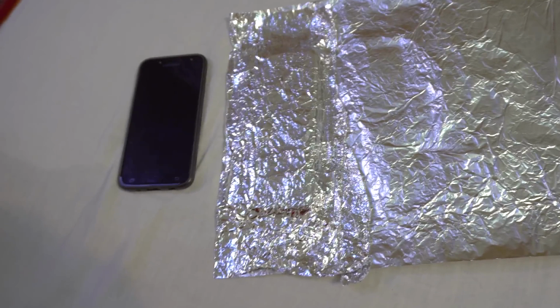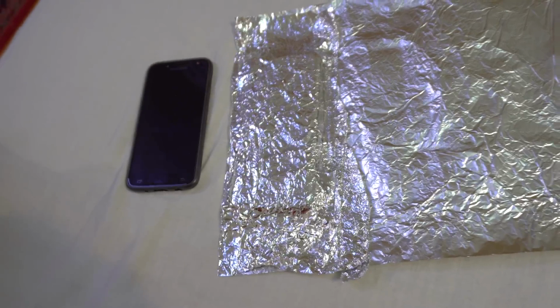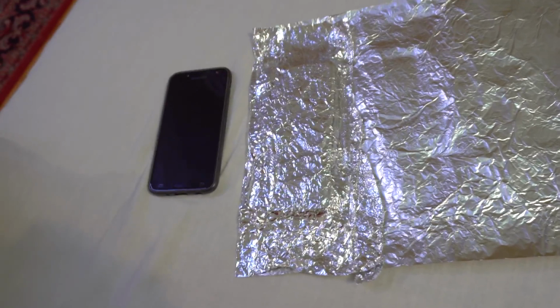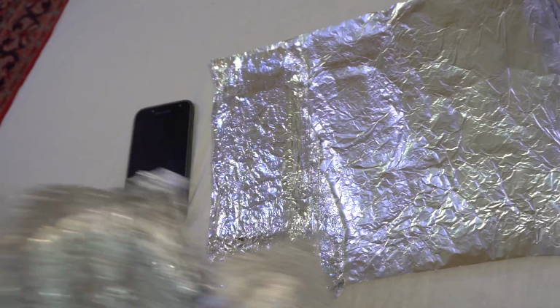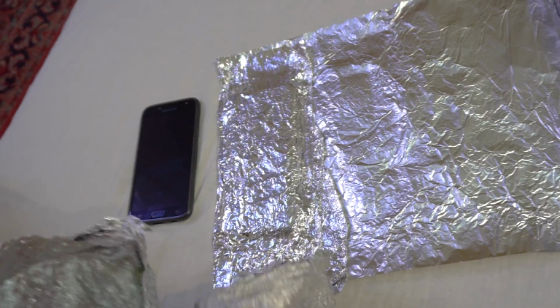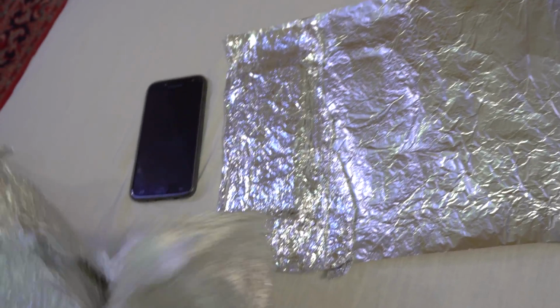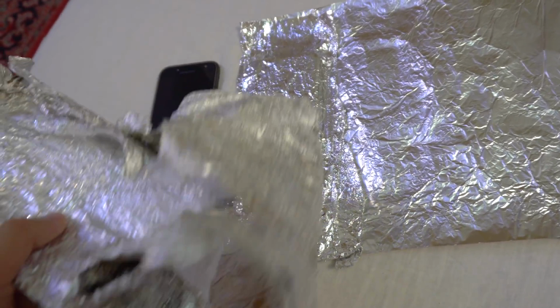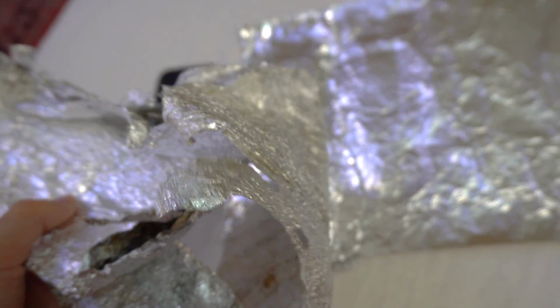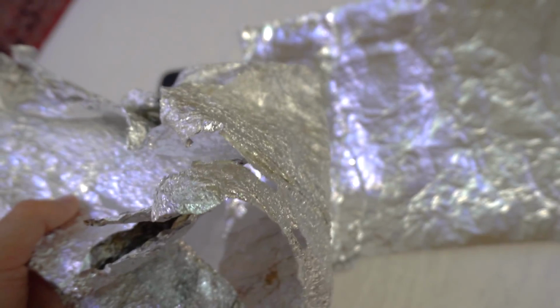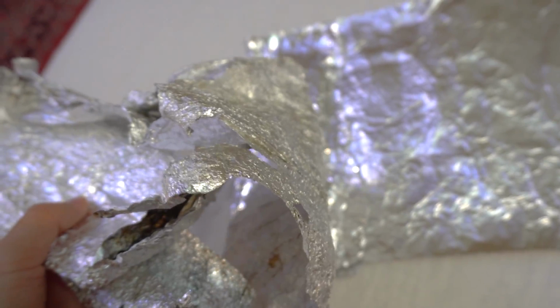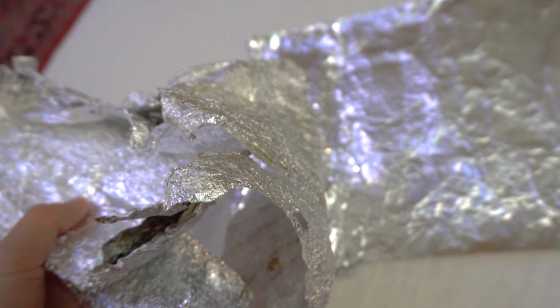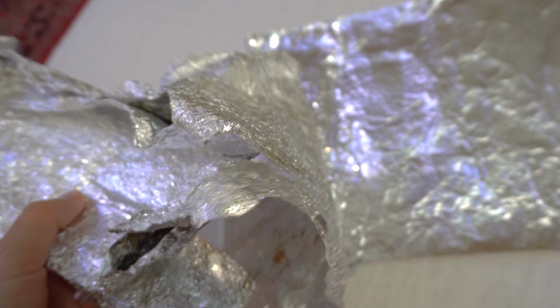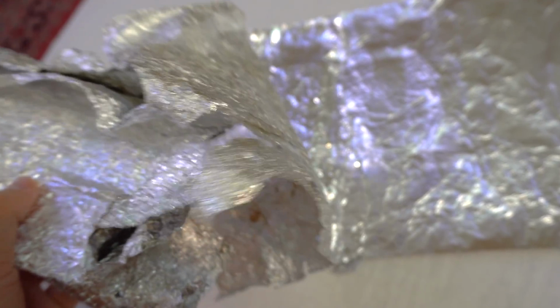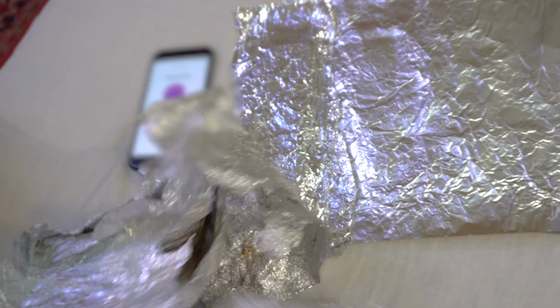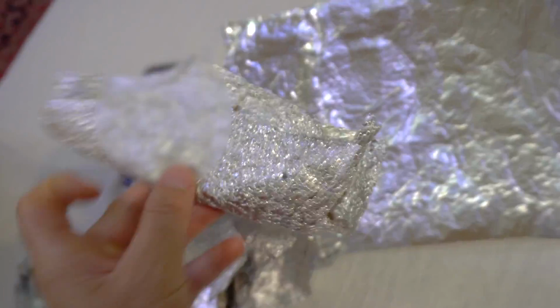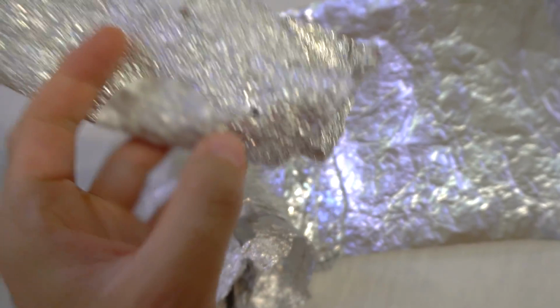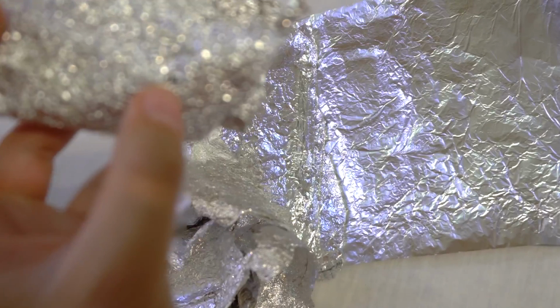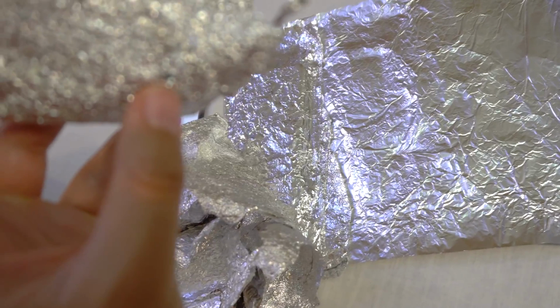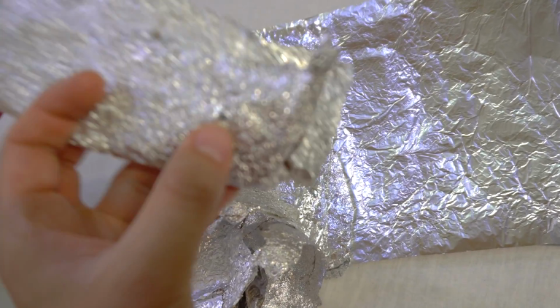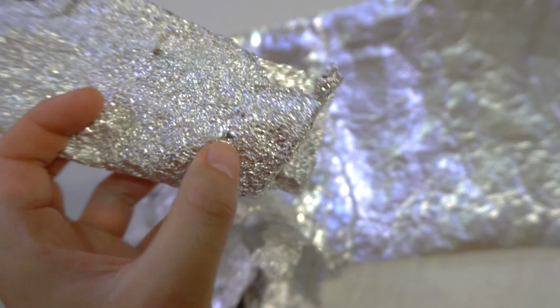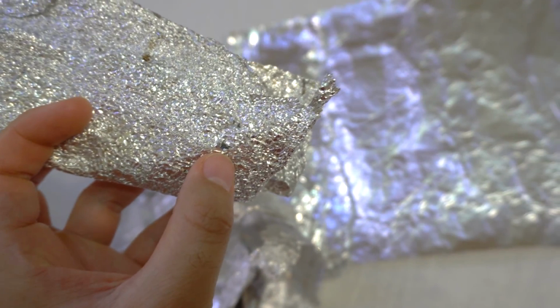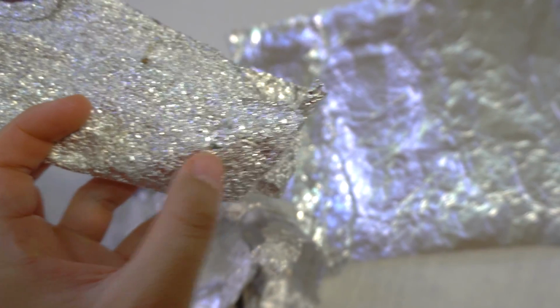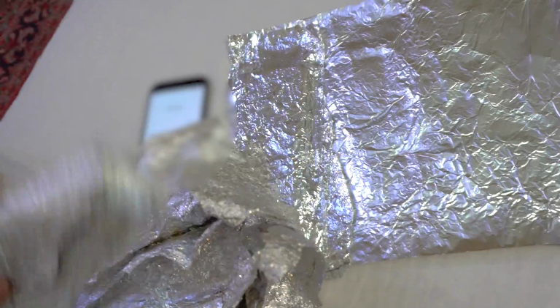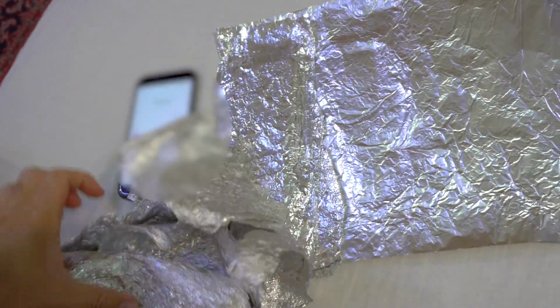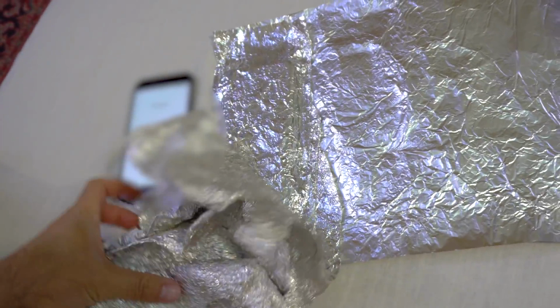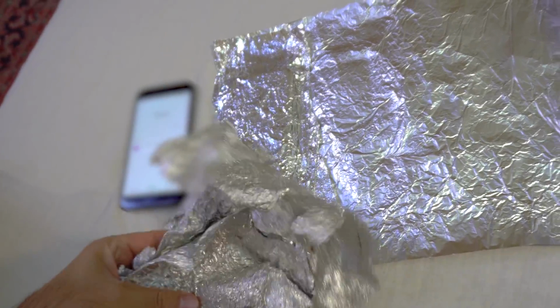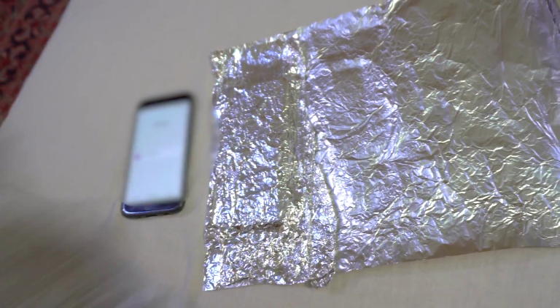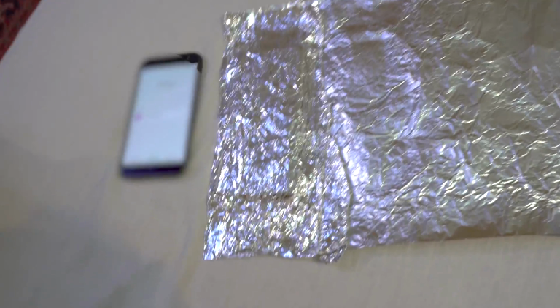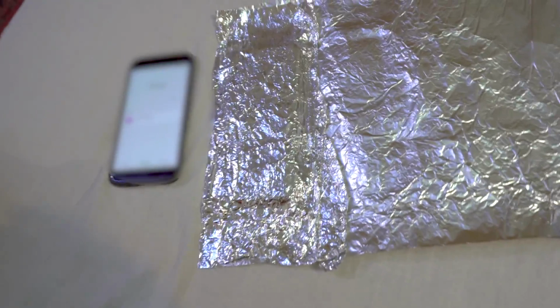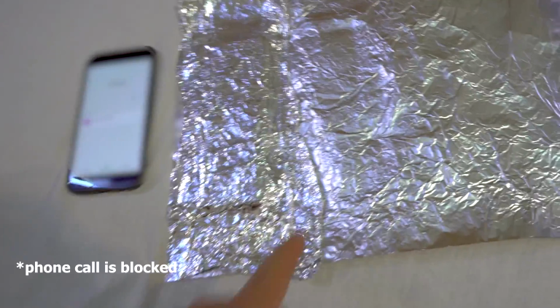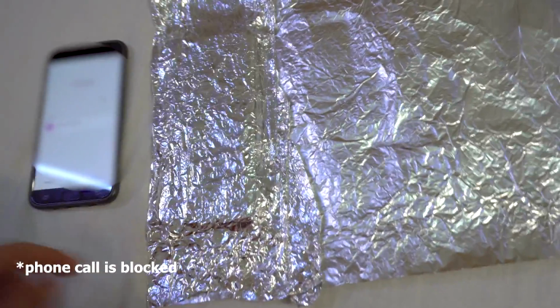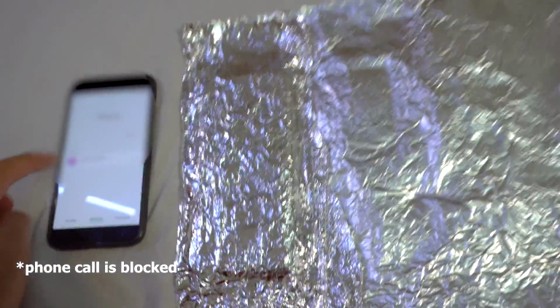I used some used foil also, and with that I needed more layers. Maybe it had holes — I'm not sure — but this foil is newer and it's working.